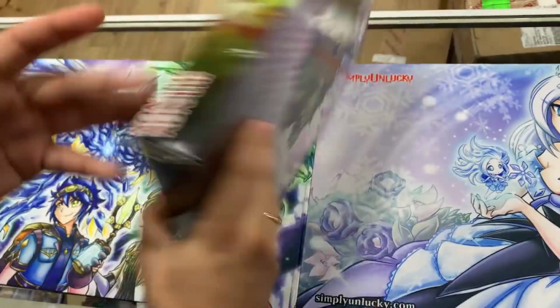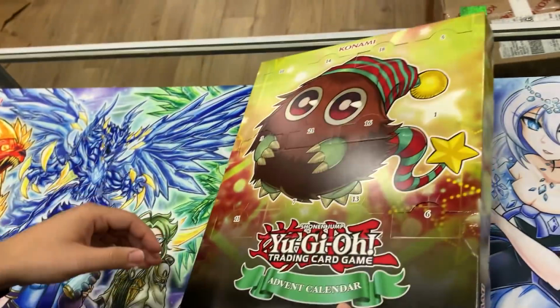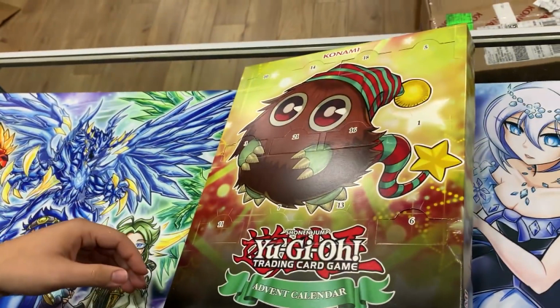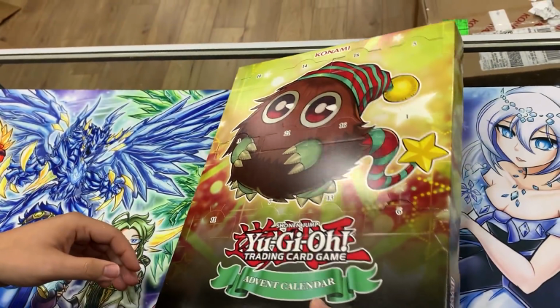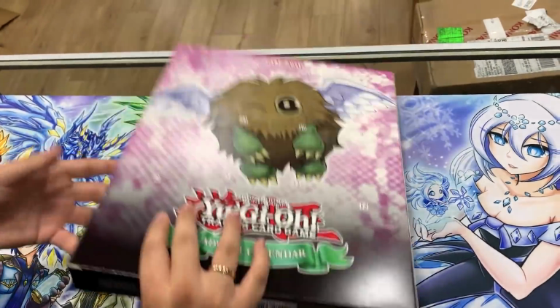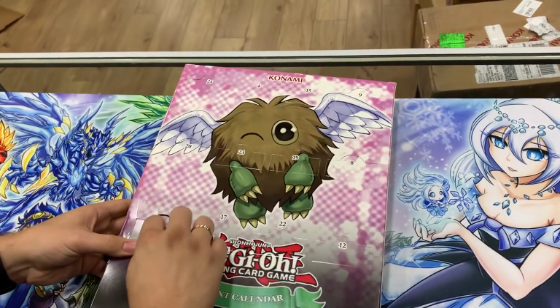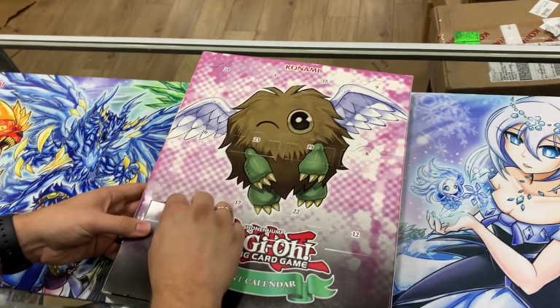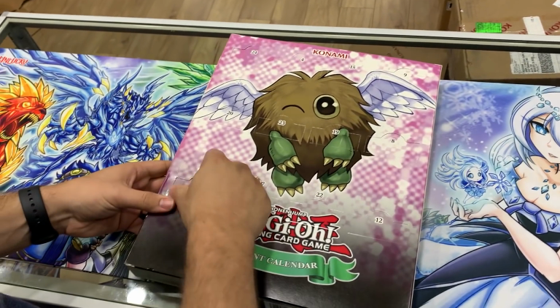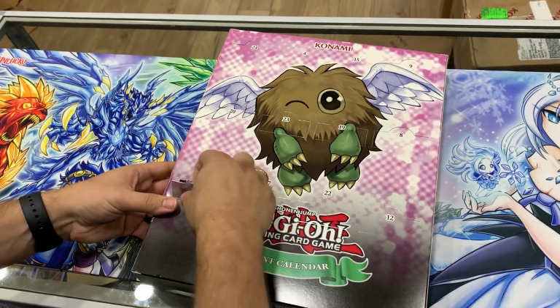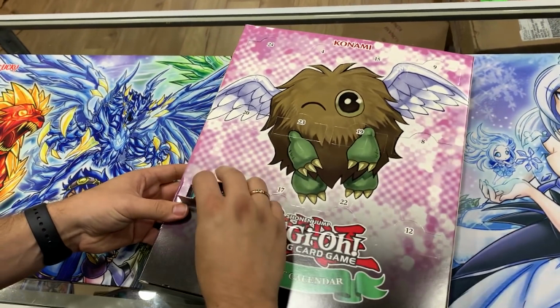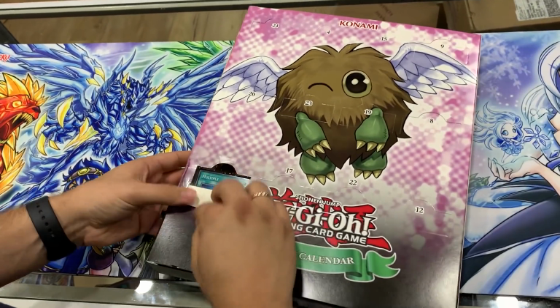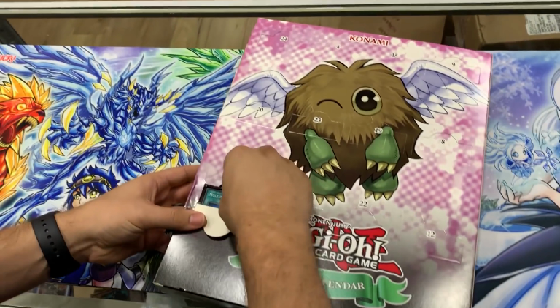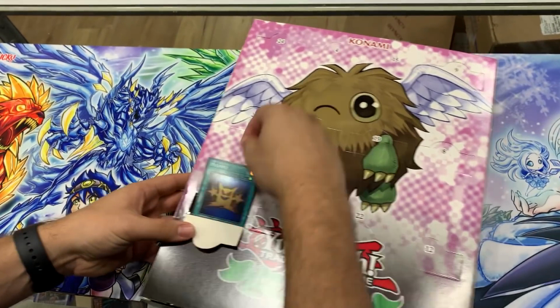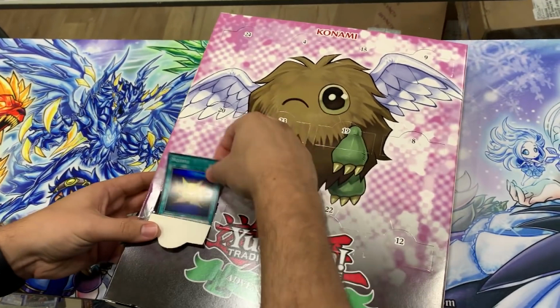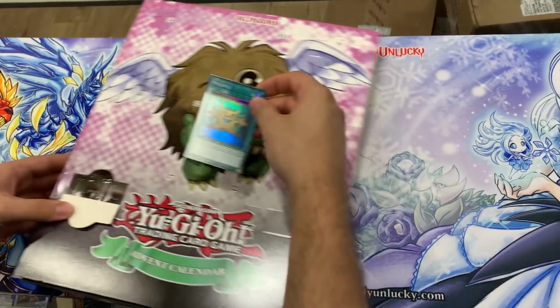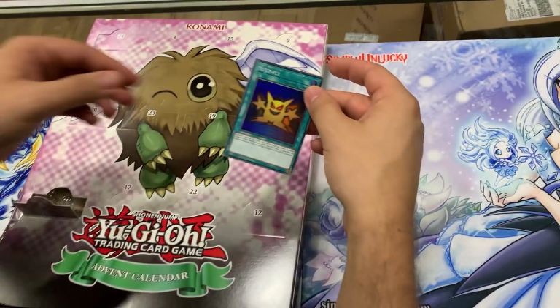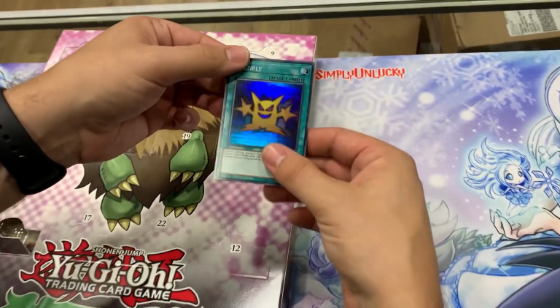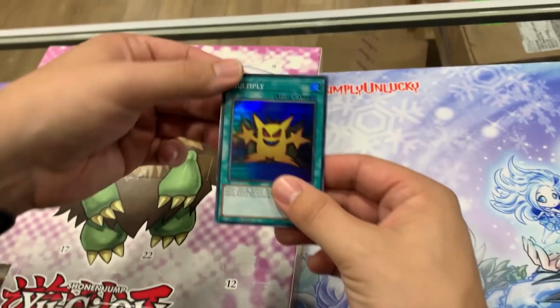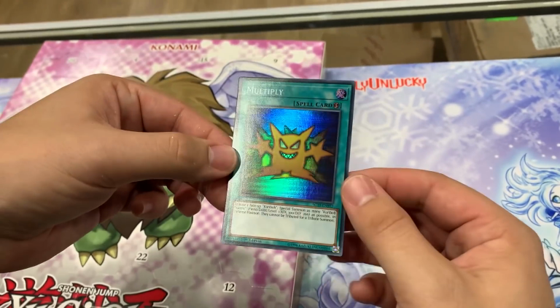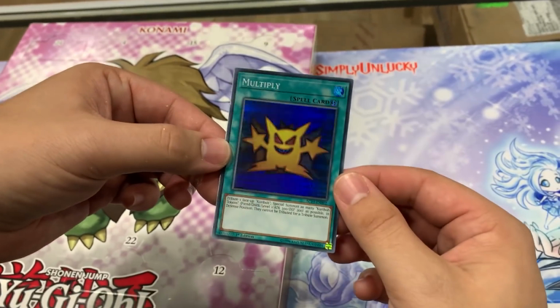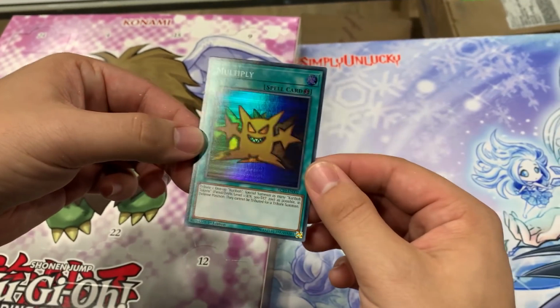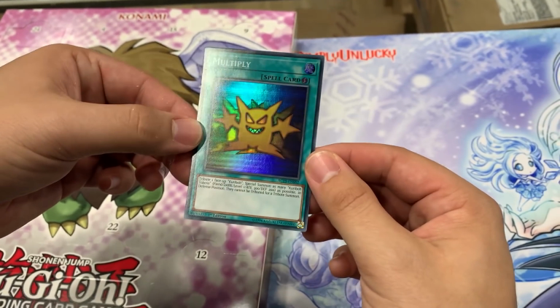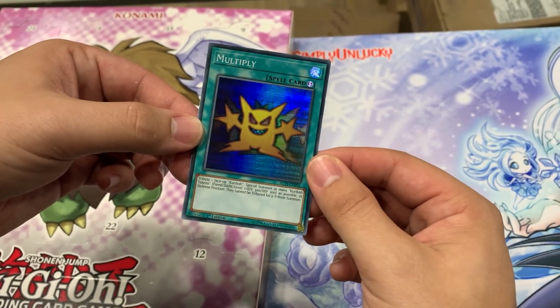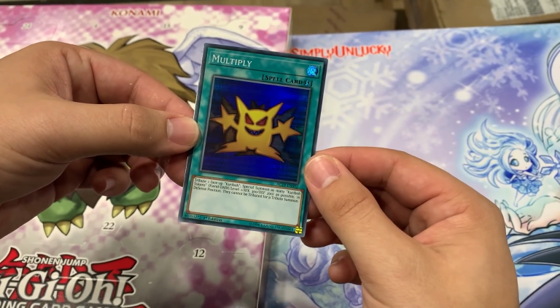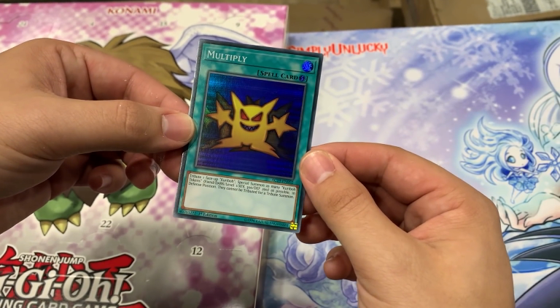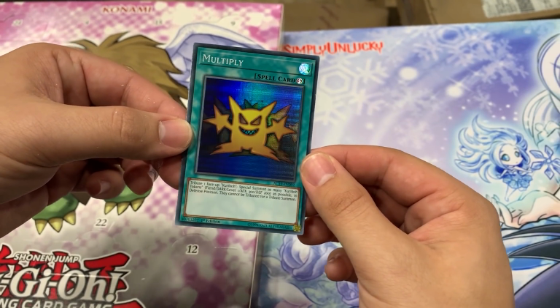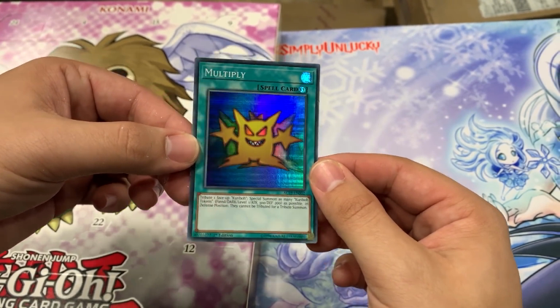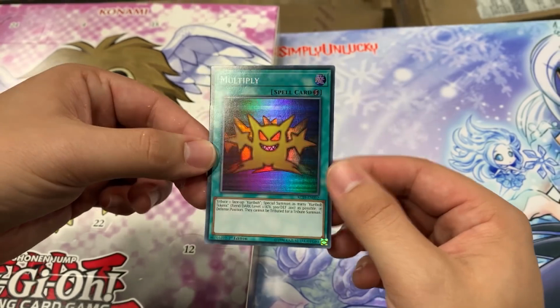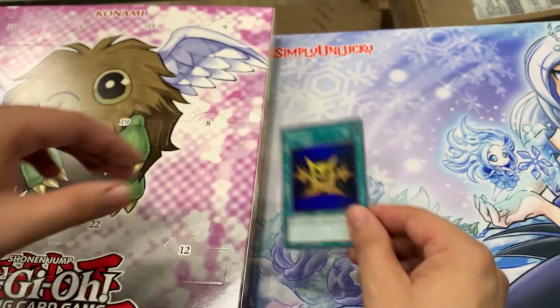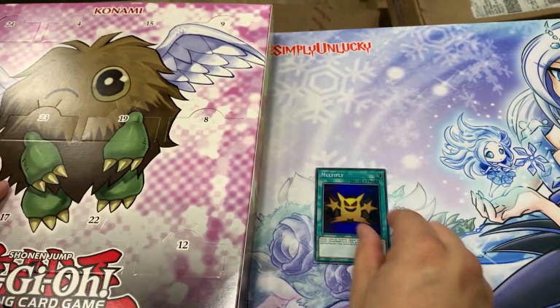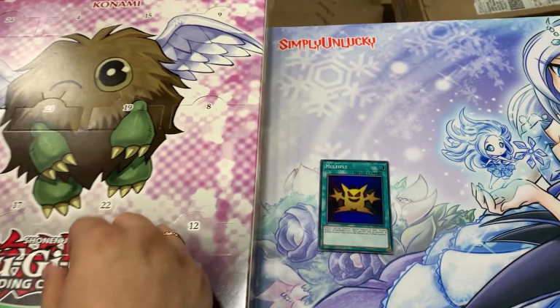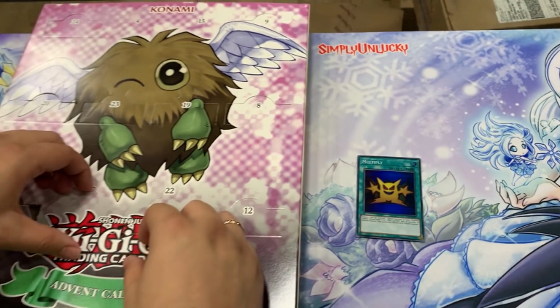Looks like it flips sides - that's interesting. So we'll start with the little Wing Kuriboh side here. You just flip it up. First card is Multiply. Tribute a face-up Kuriboh, special summon as many Kuriboh tokens as possible. Hopefully there's some Kuriboh tokens inside.